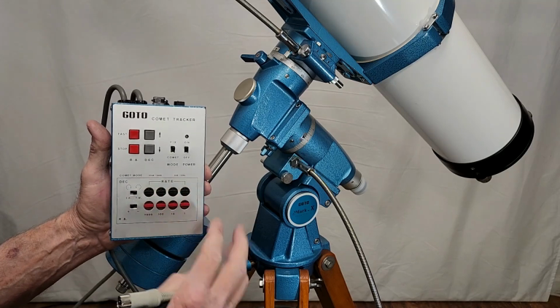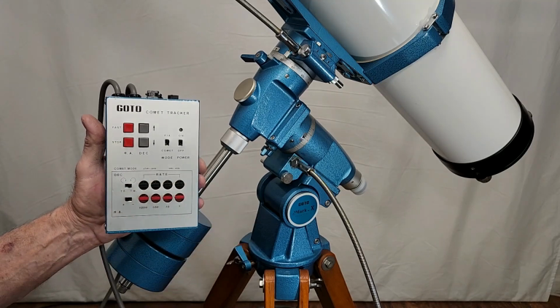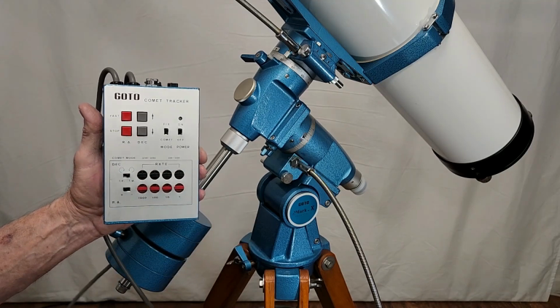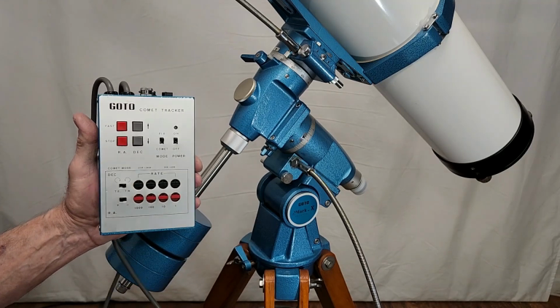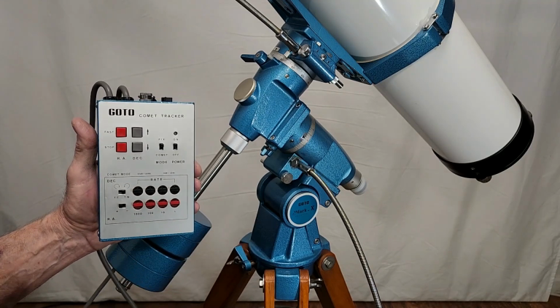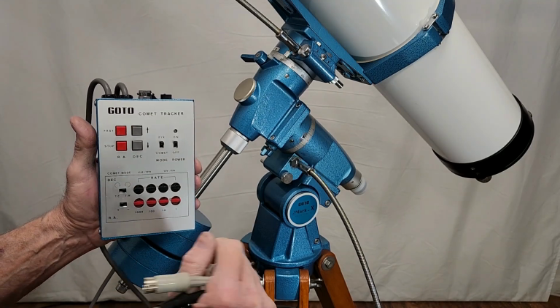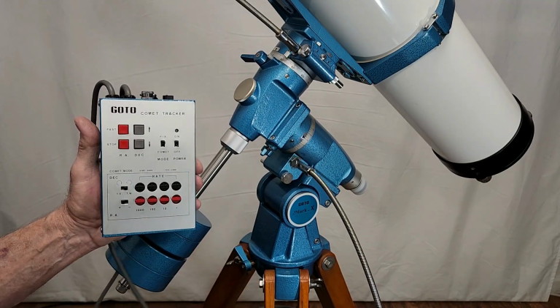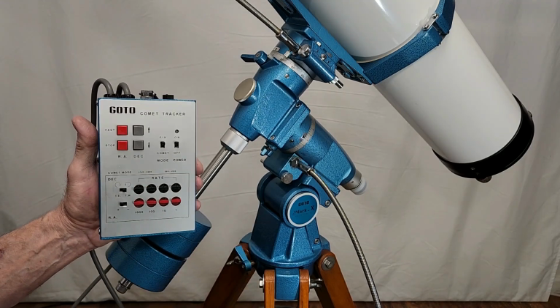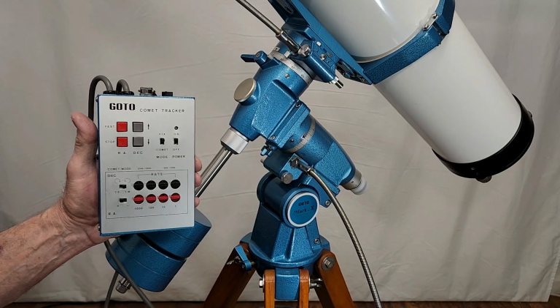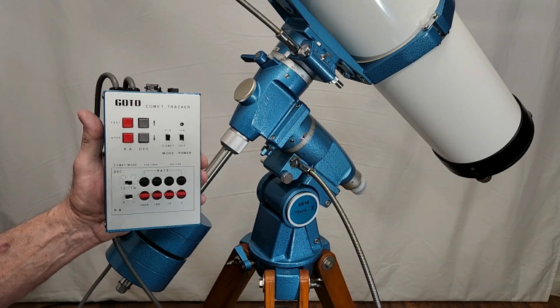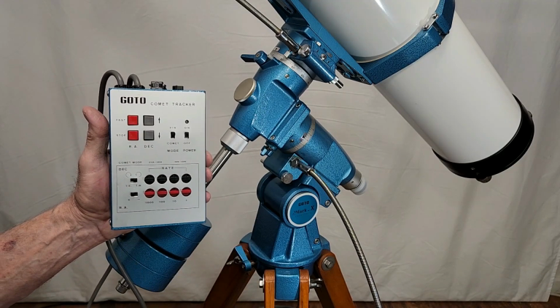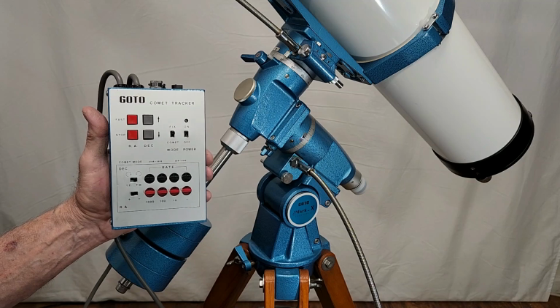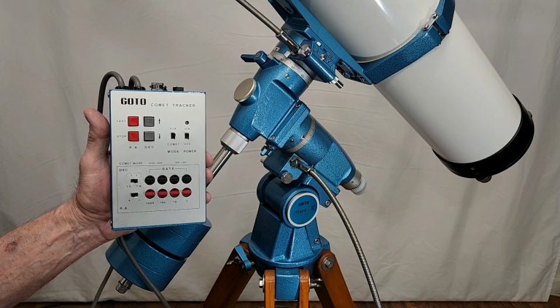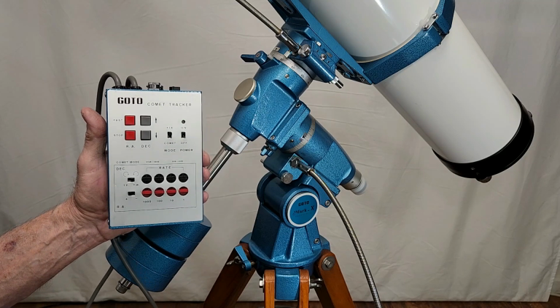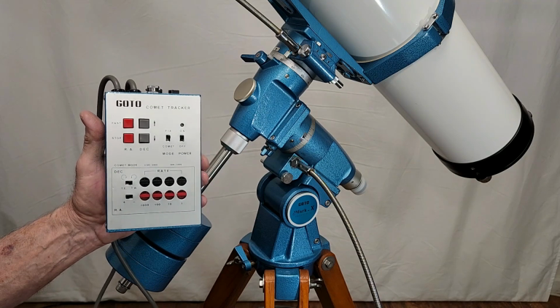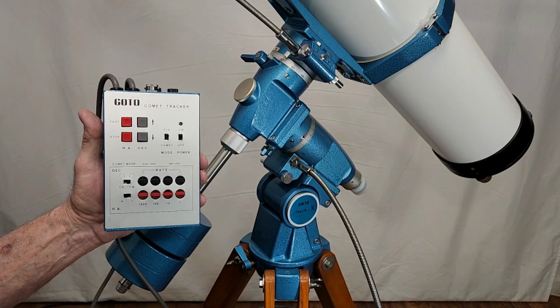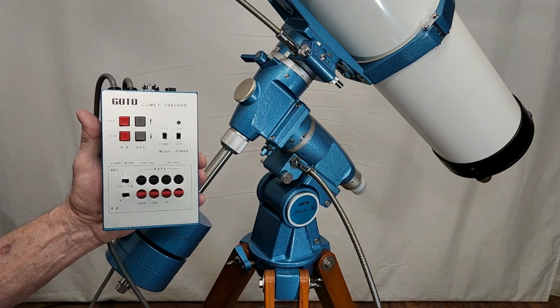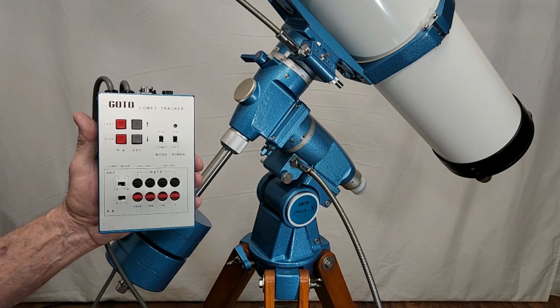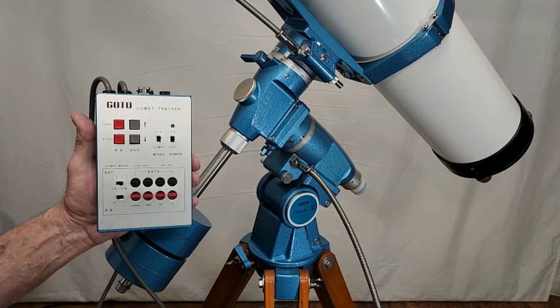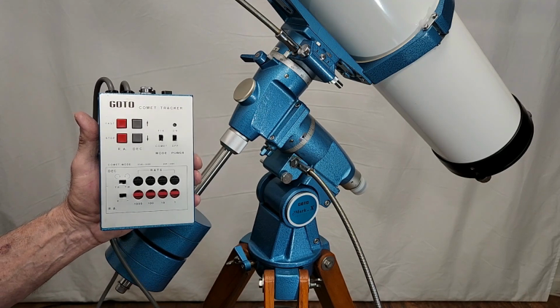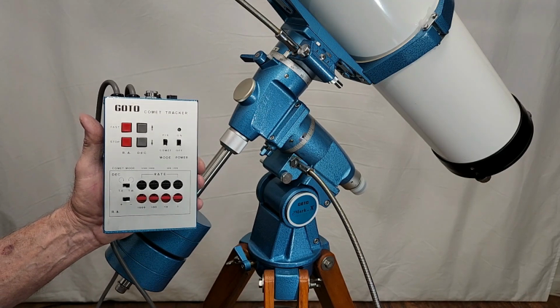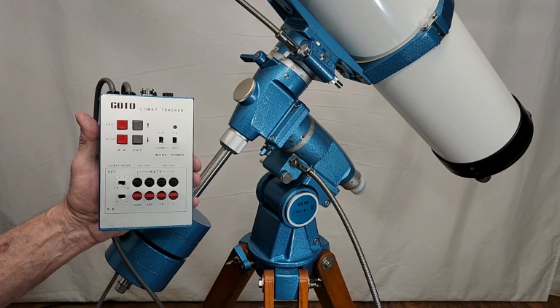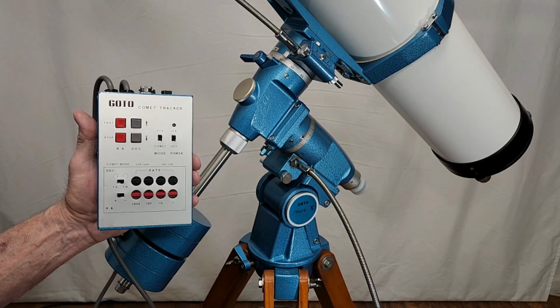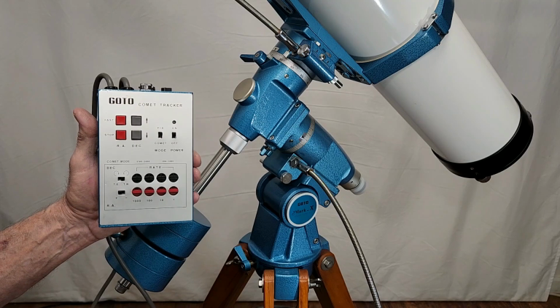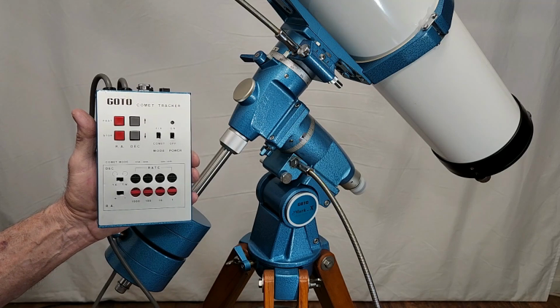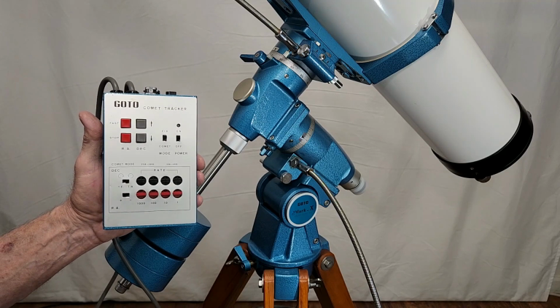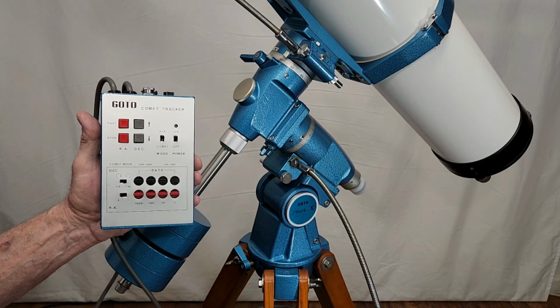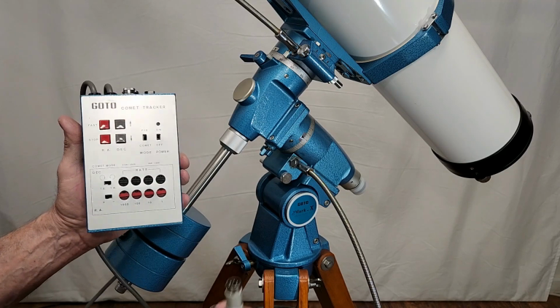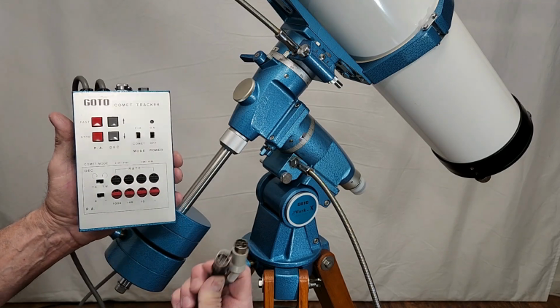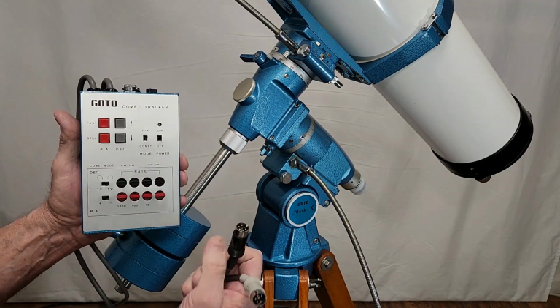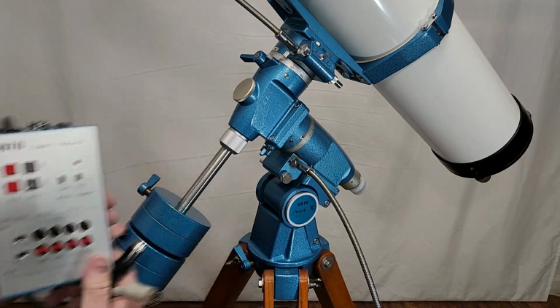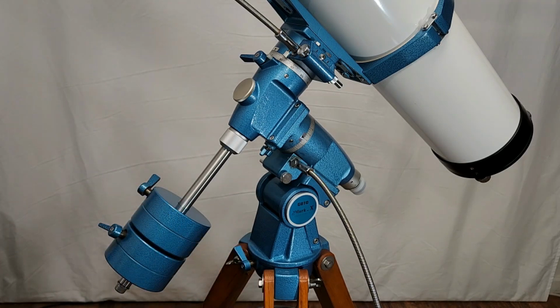This stuff here, I think, is just to very, very finely tune the rate, although I don't honestly think that's really ever necessary on this size scope anyway. So let me show you what that looks like.